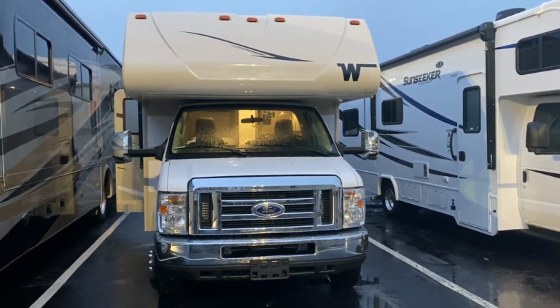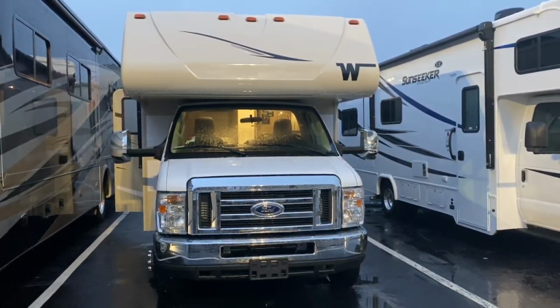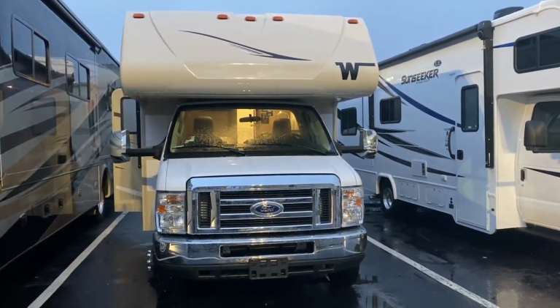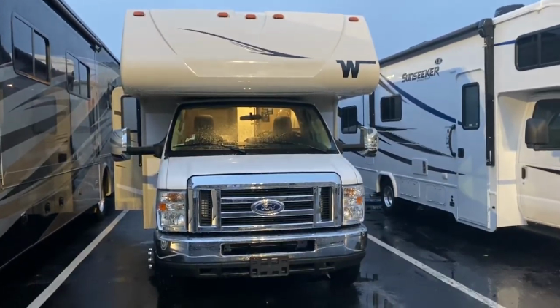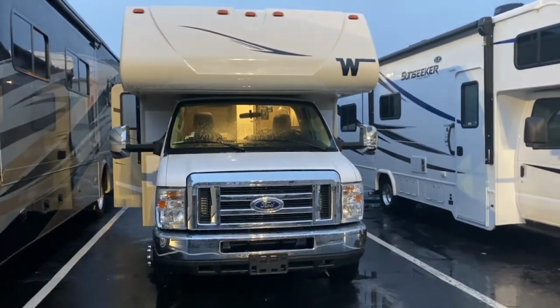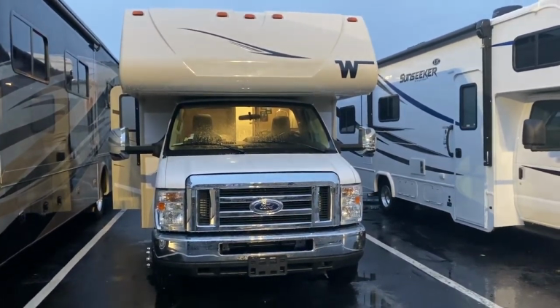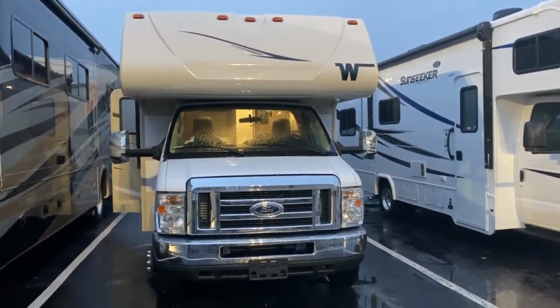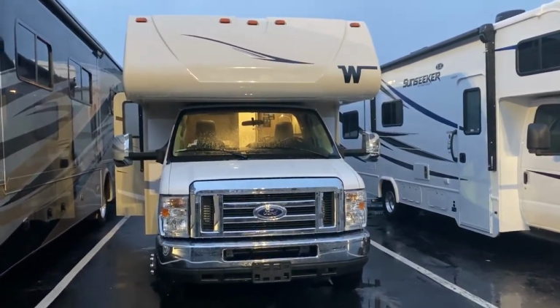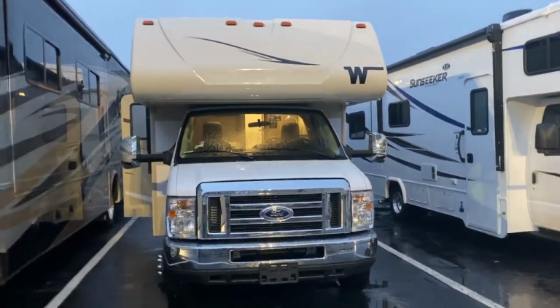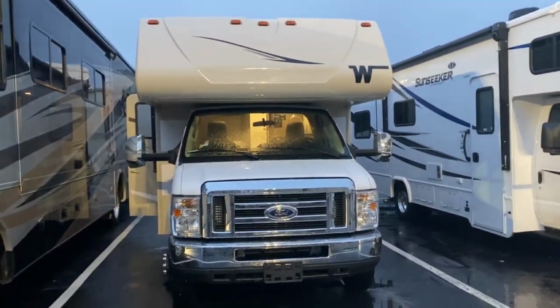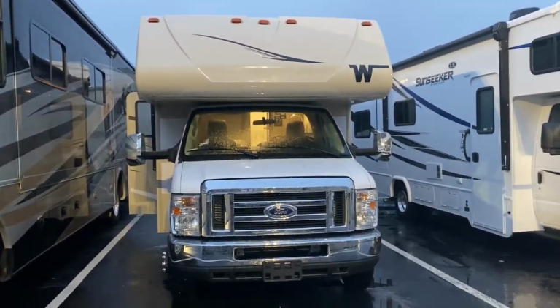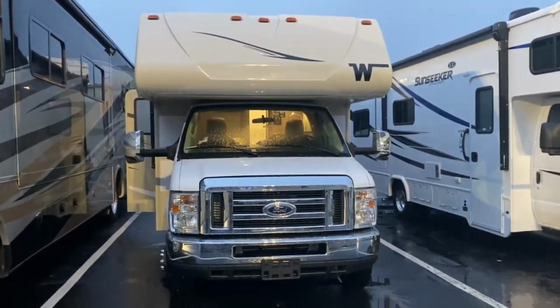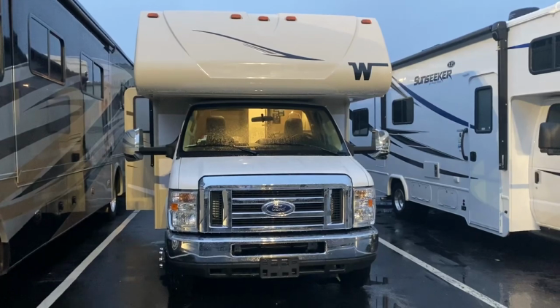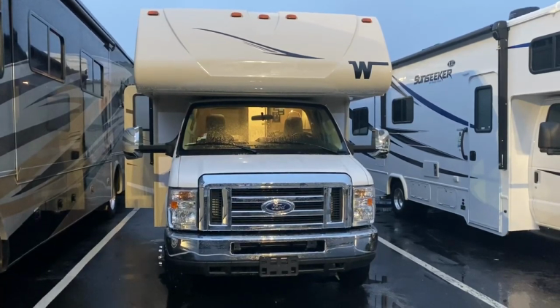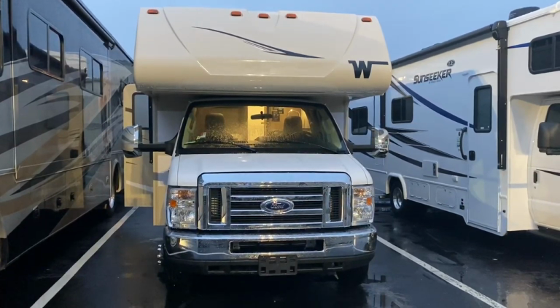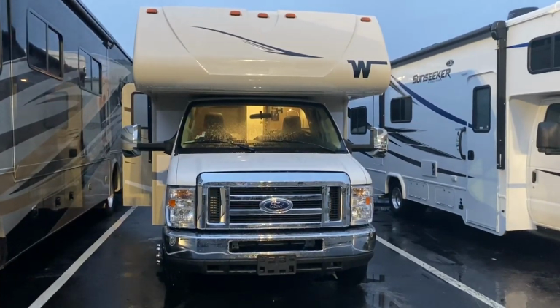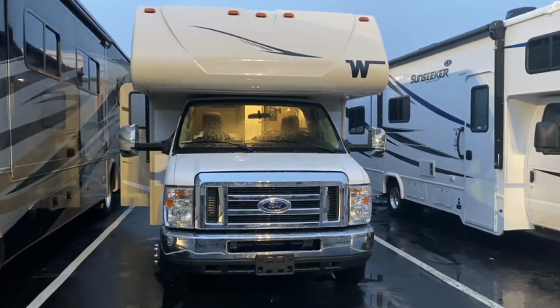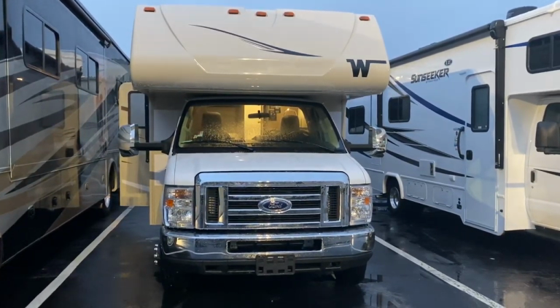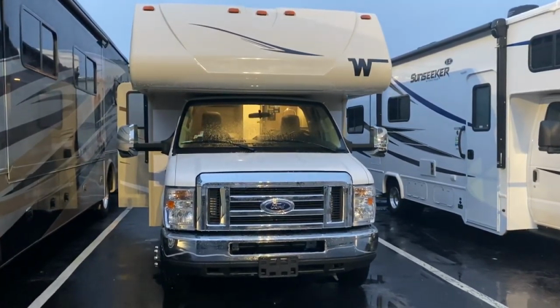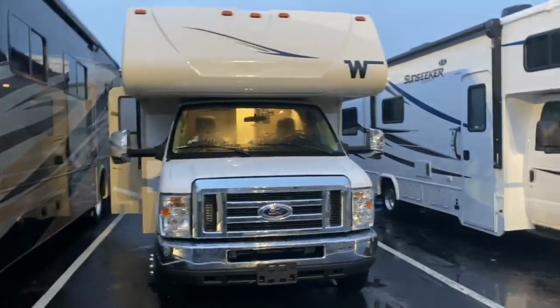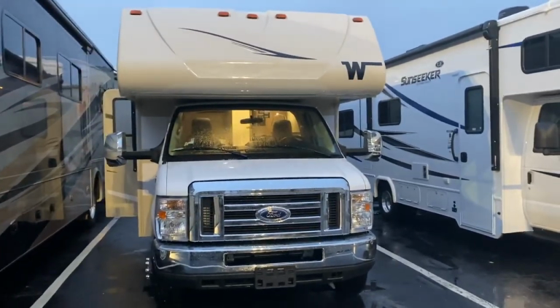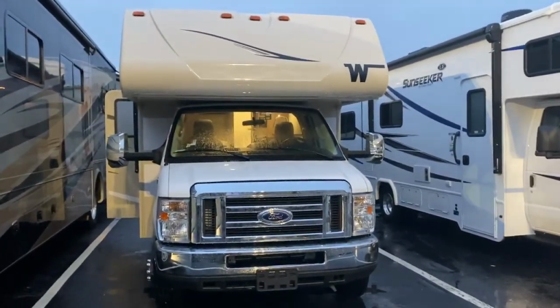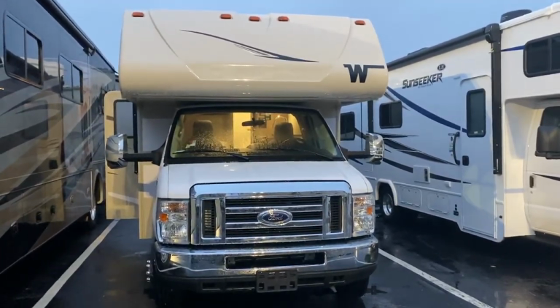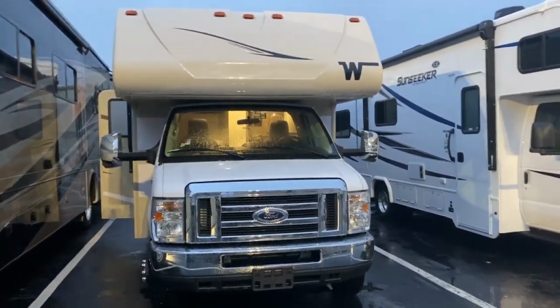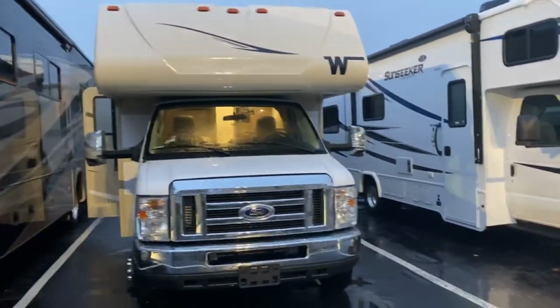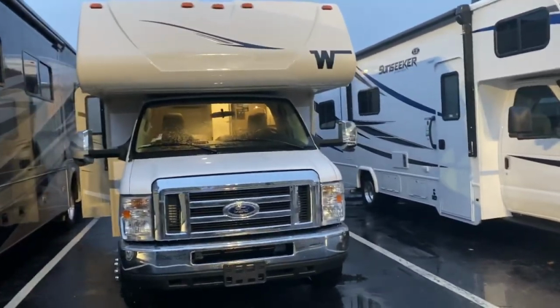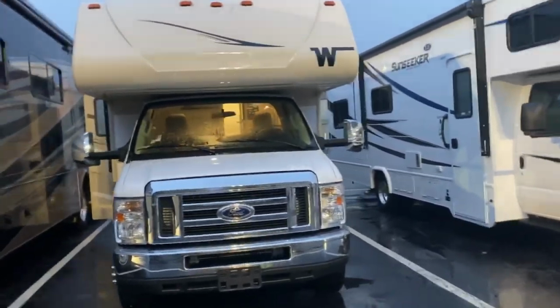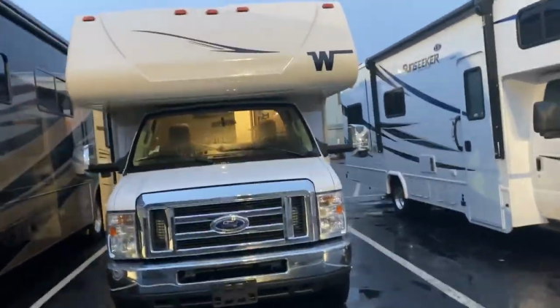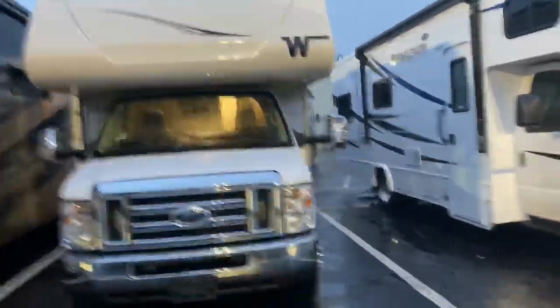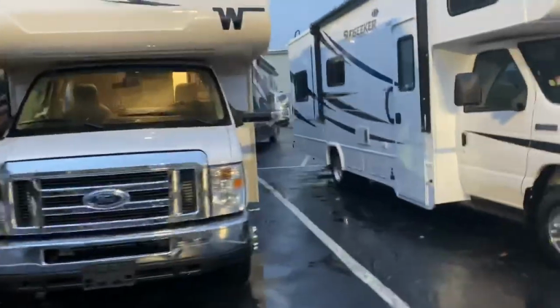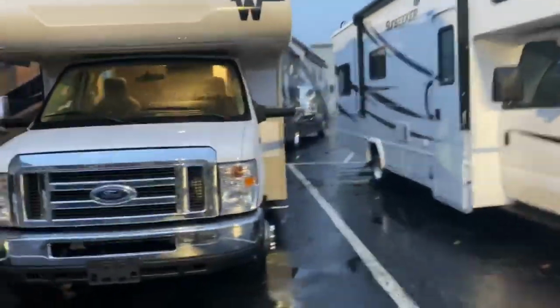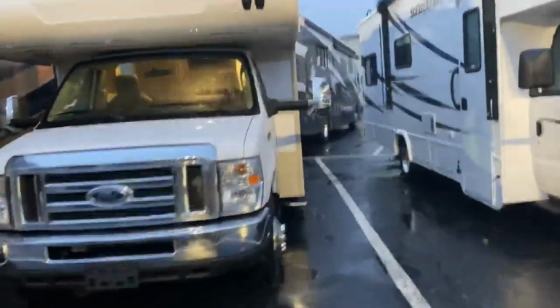Hi Daniel, this is Kristen from Stoltzfus RV and Marine in West Chester, Pennsylvania. Here's the Winnebago that you inquired about online, the 25B, the 2020.